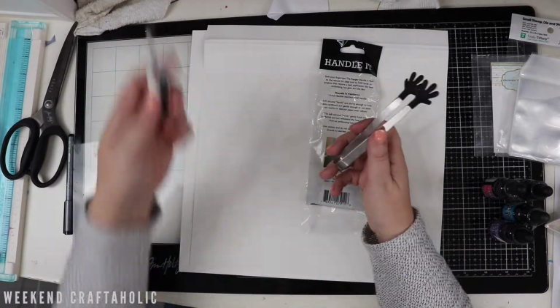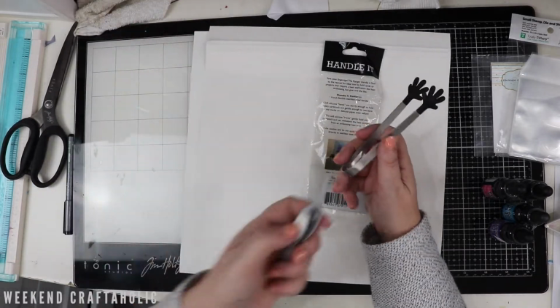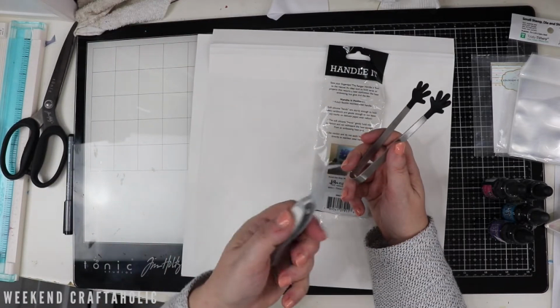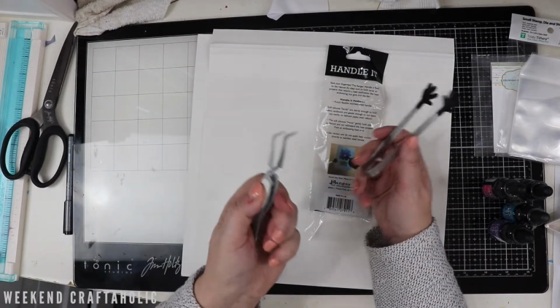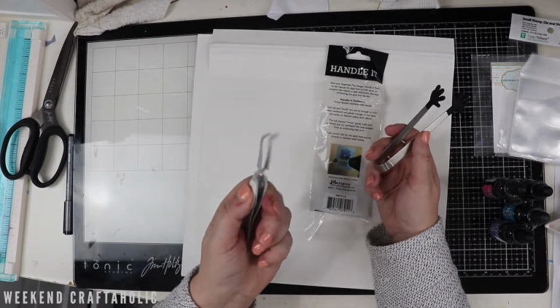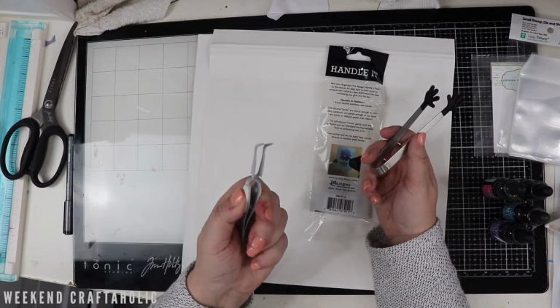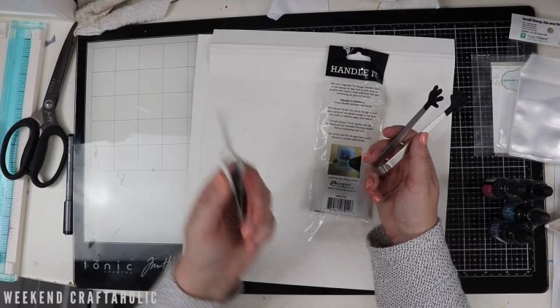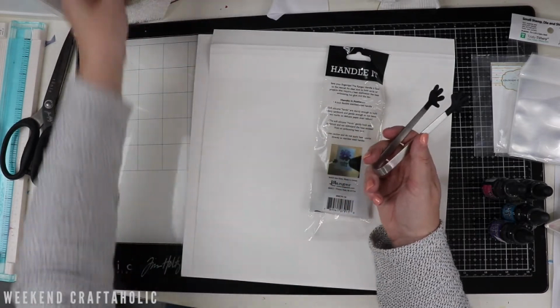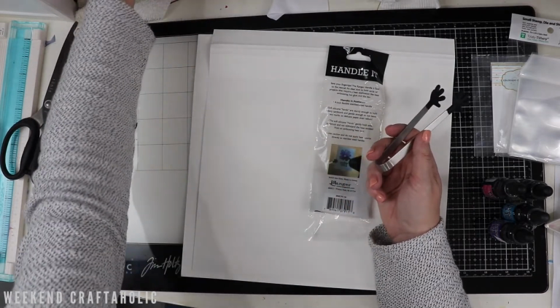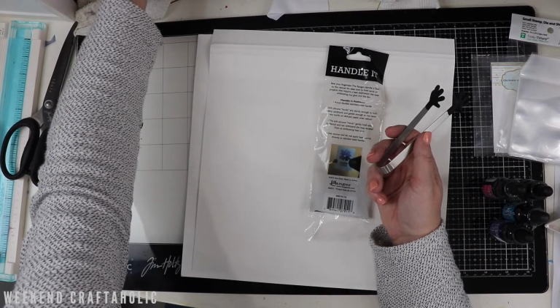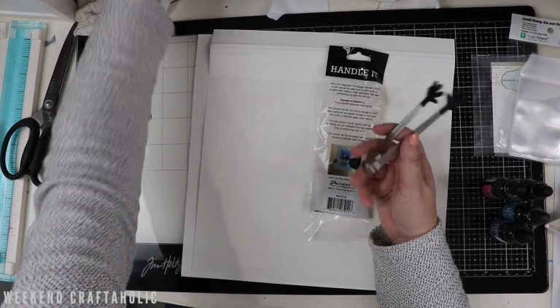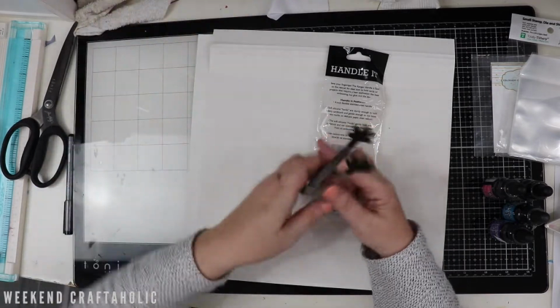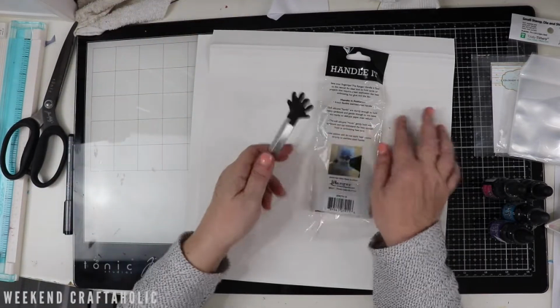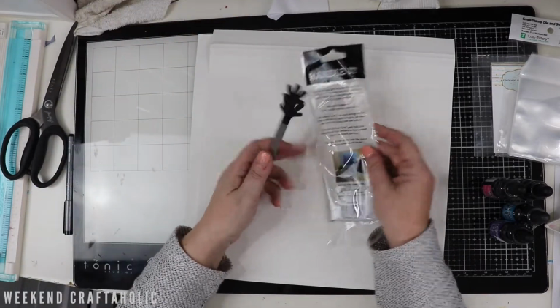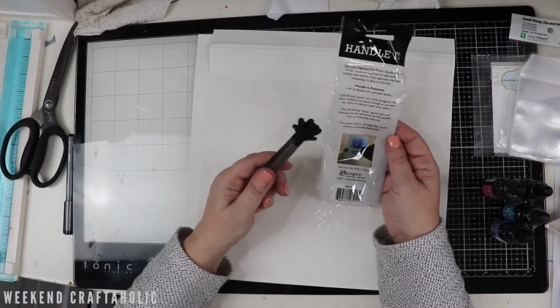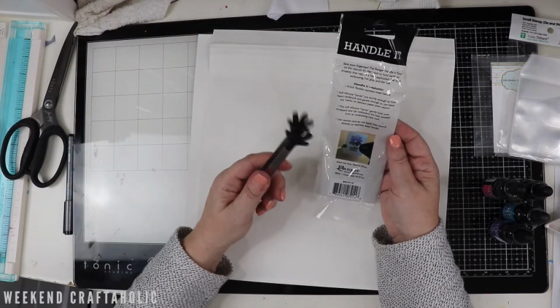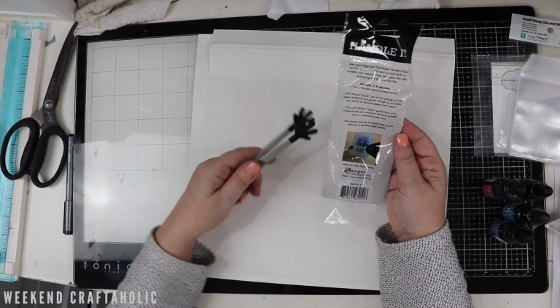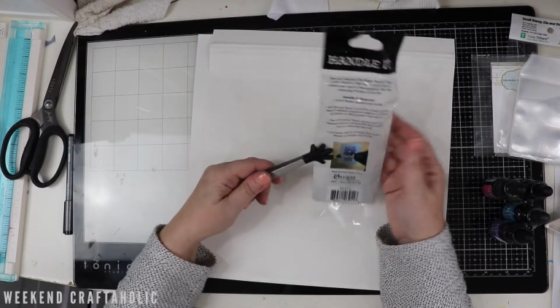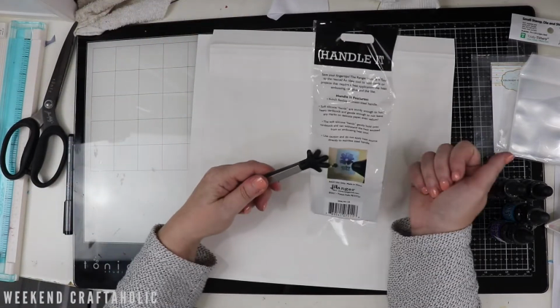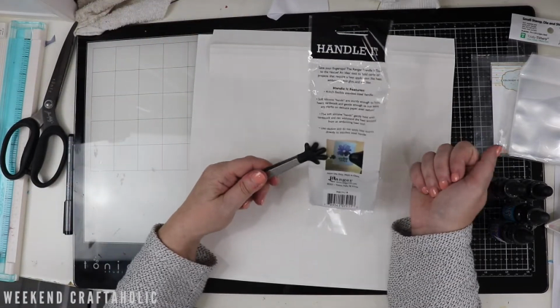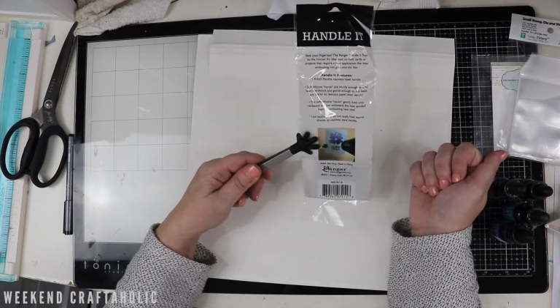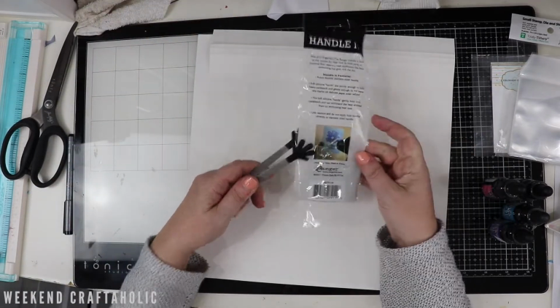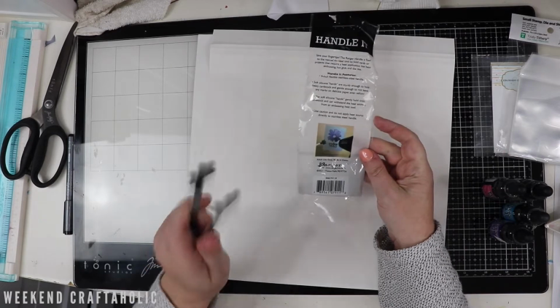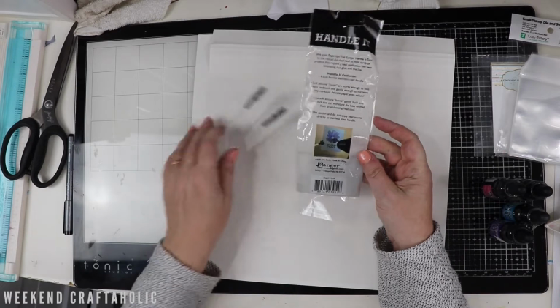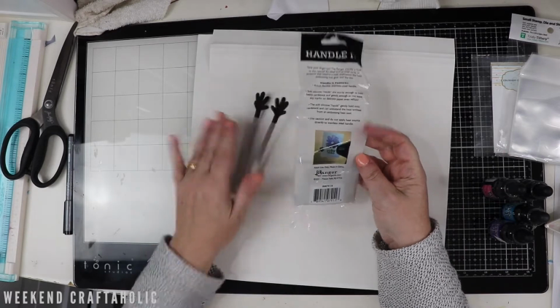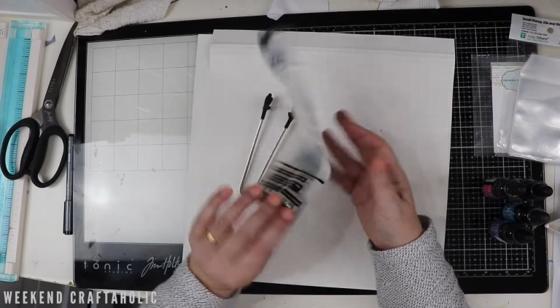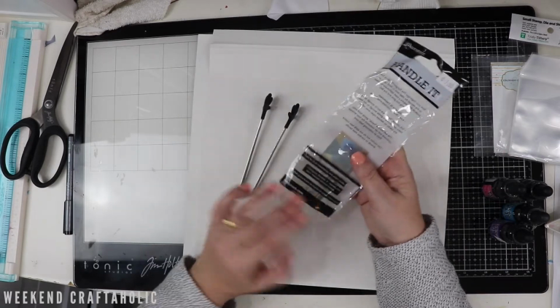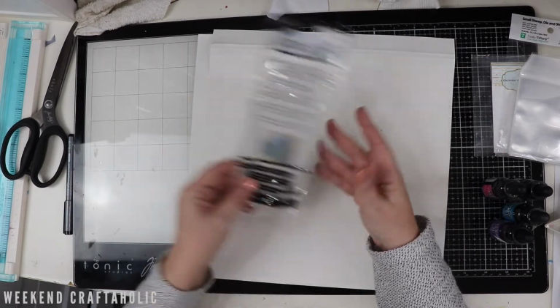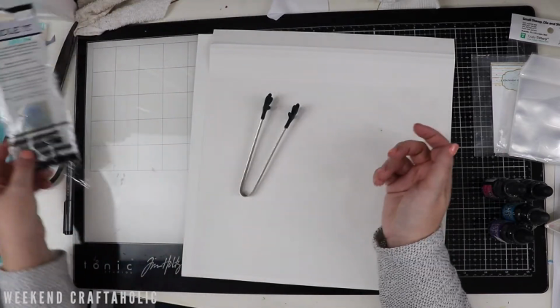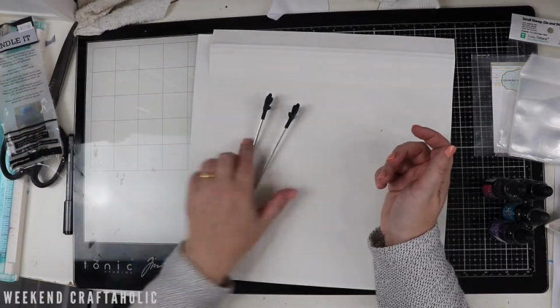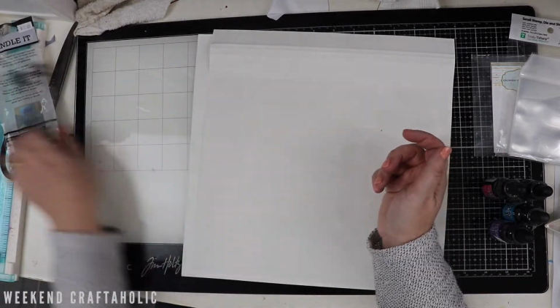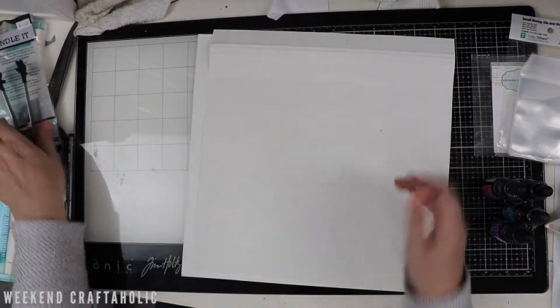I've been using my reverse tweezers for holding on to embossing. So this is a nice little tool and they're super cute - you can imagine using these. We'll see how we go with those because I've been doing a little bit more embossing of late.